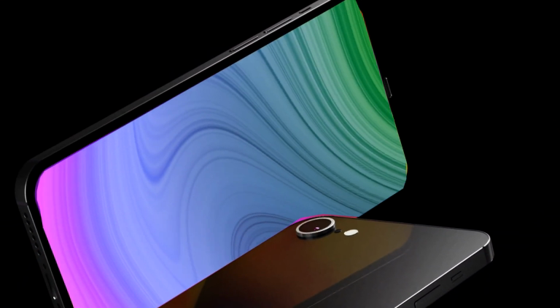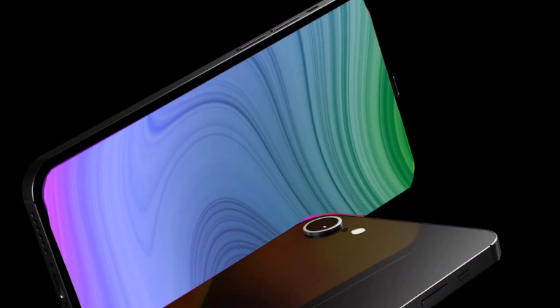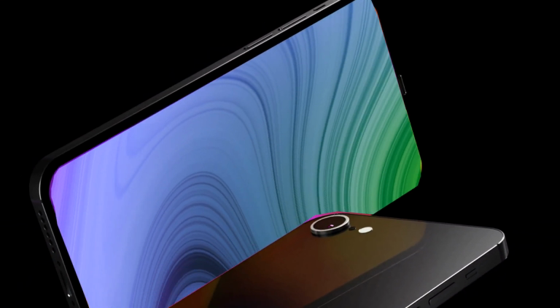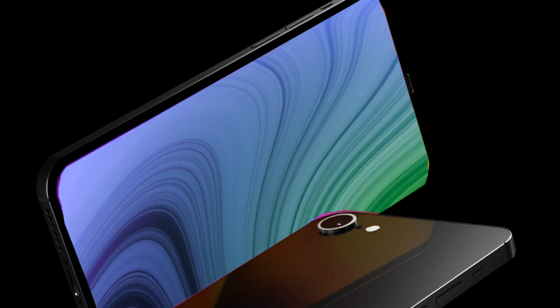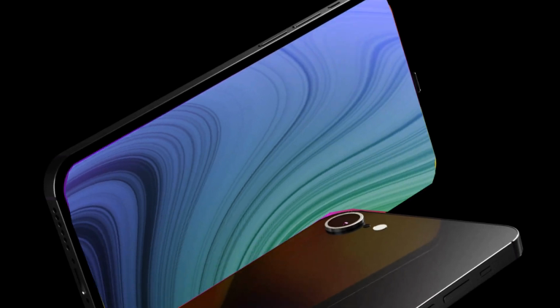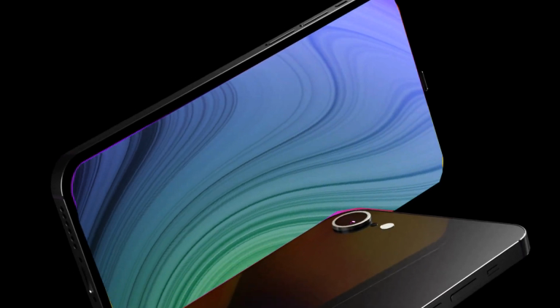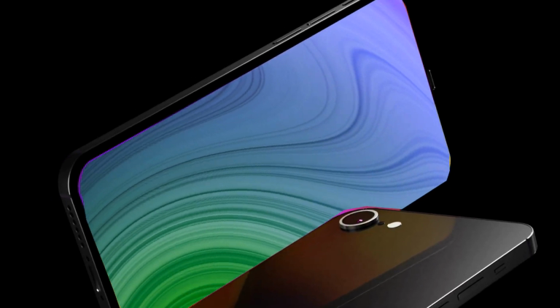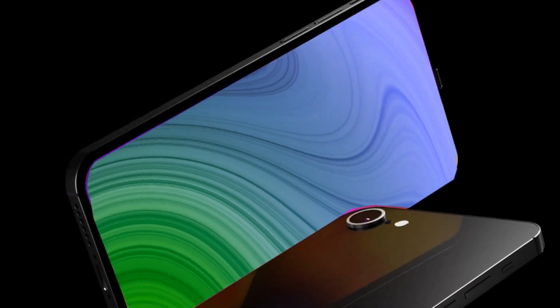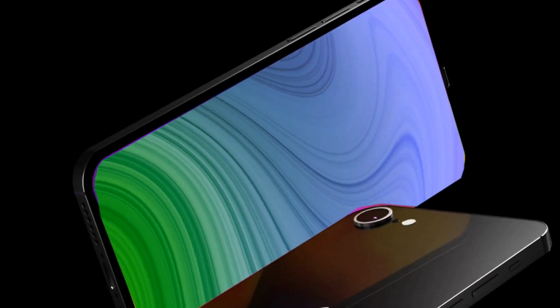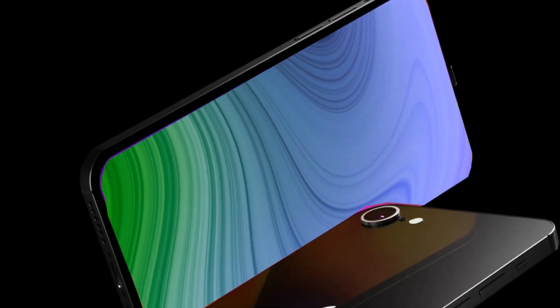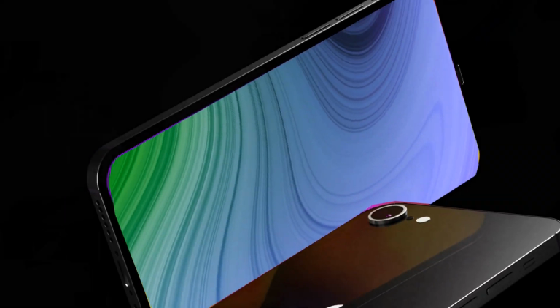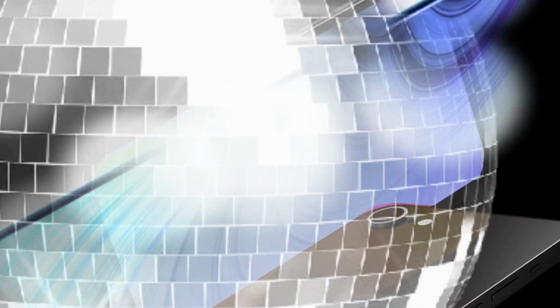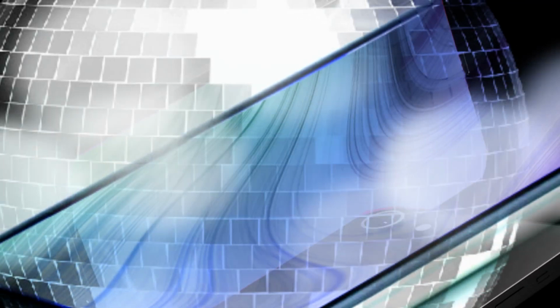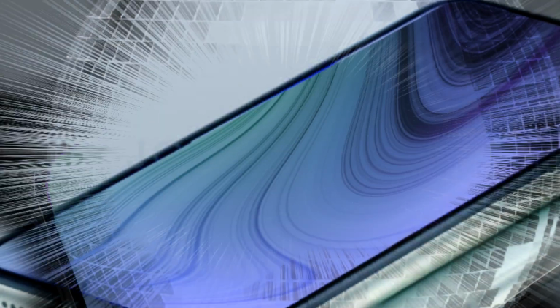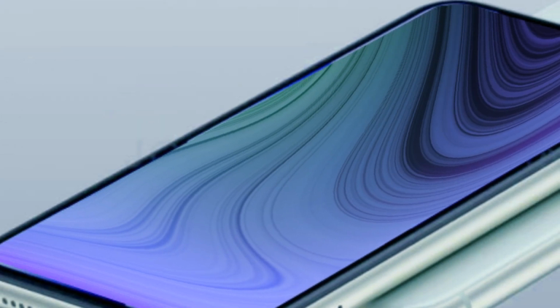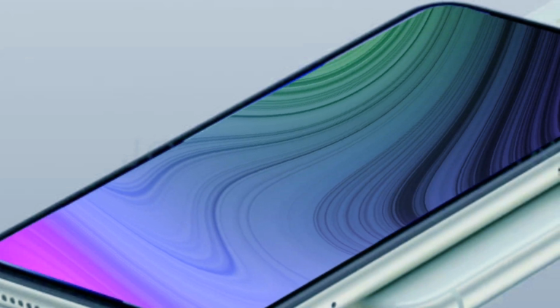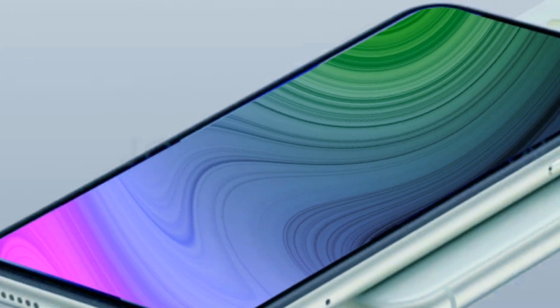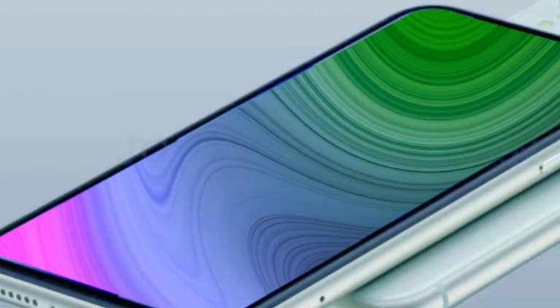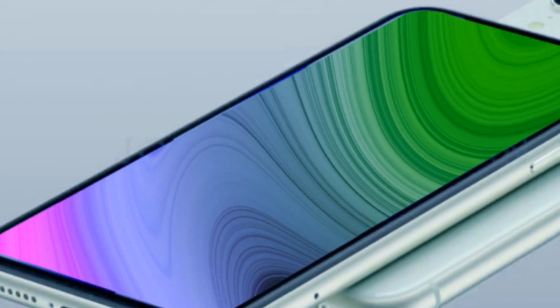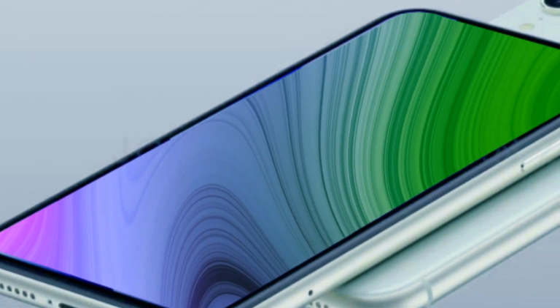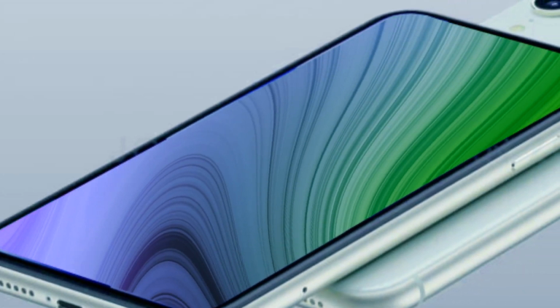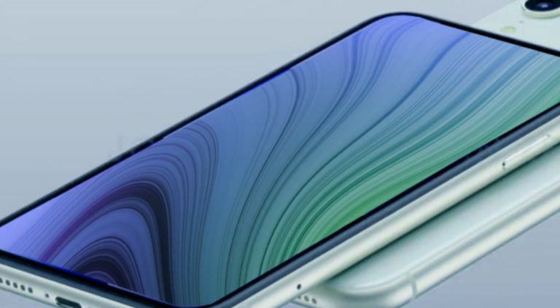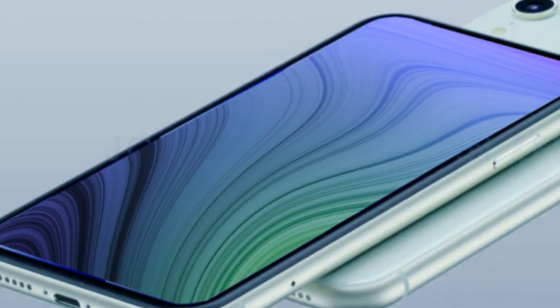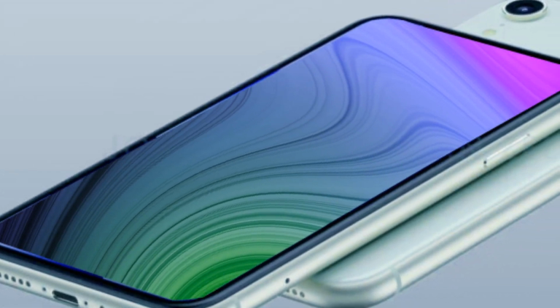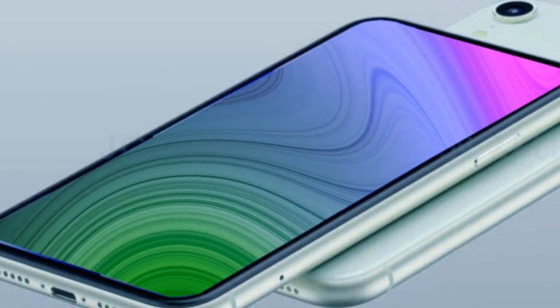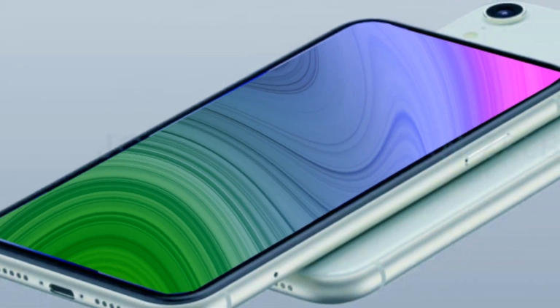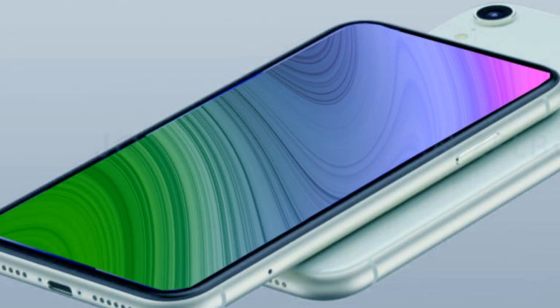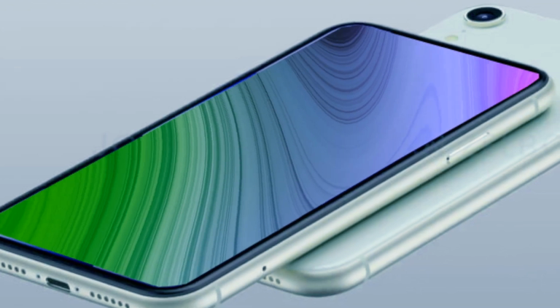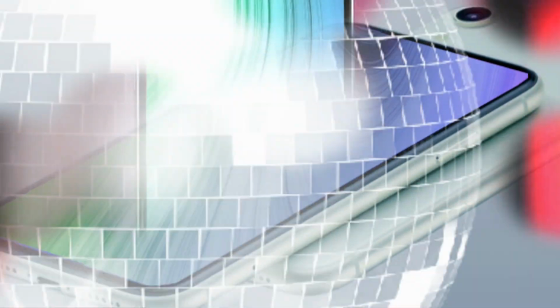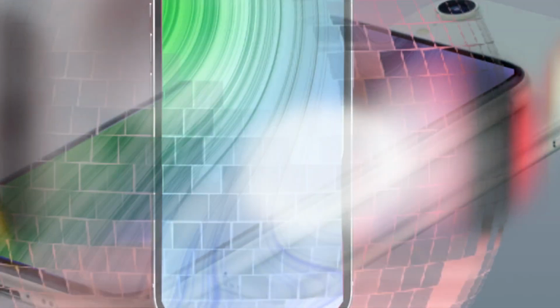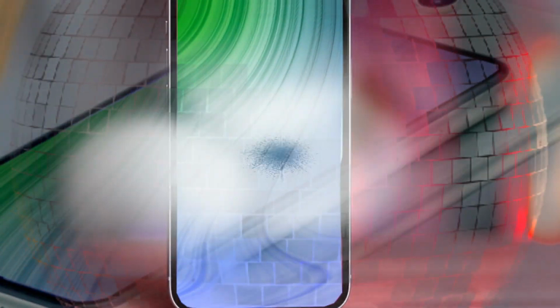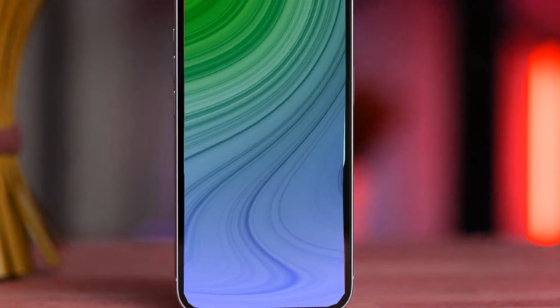The tech landscape is ever-evolving, and the iPhone SE4 is poised to raise the bar in terms of processing power. One of the anticipated upgrades in the iPhone SE4 is in the camera department.